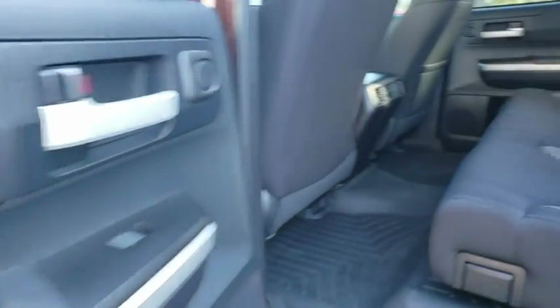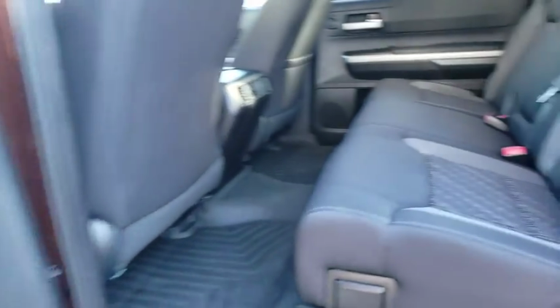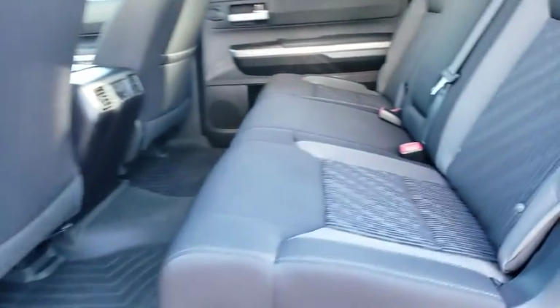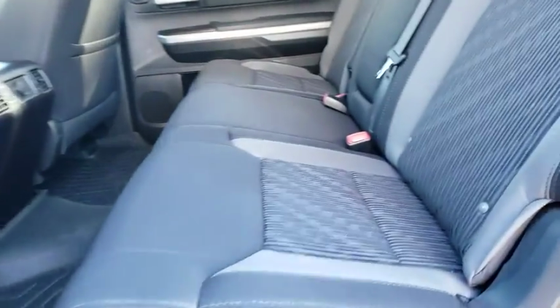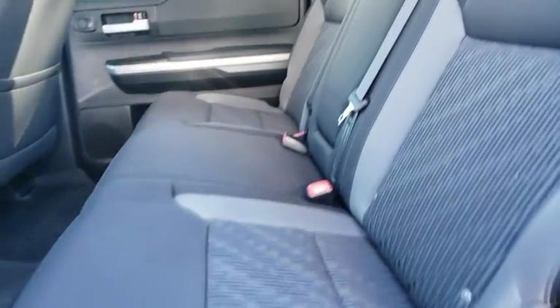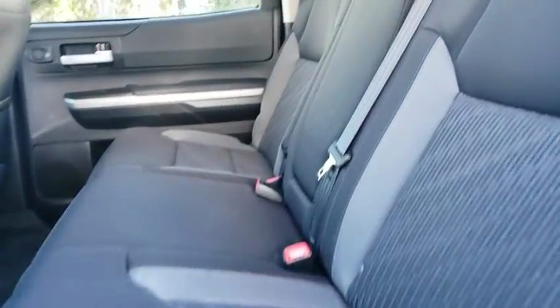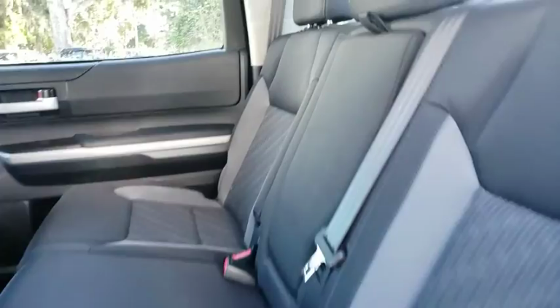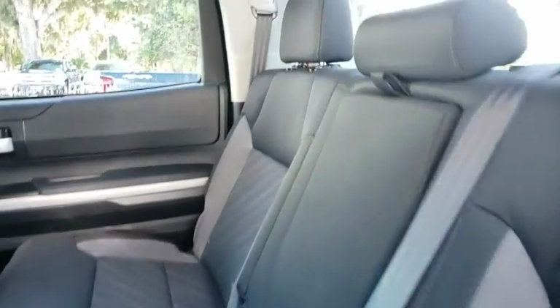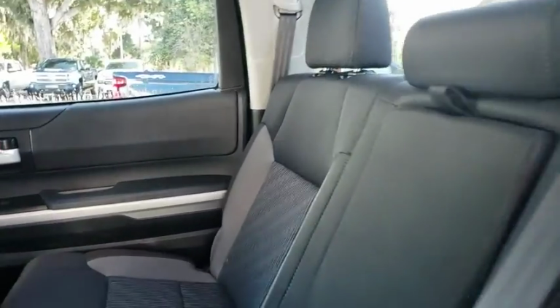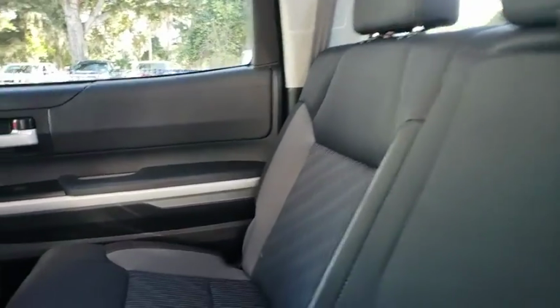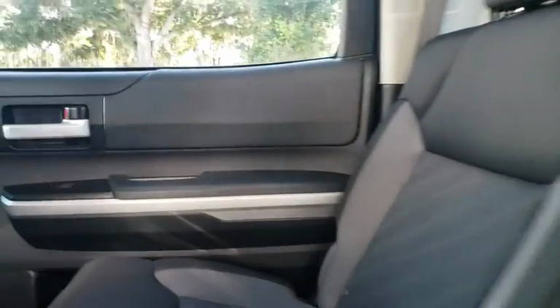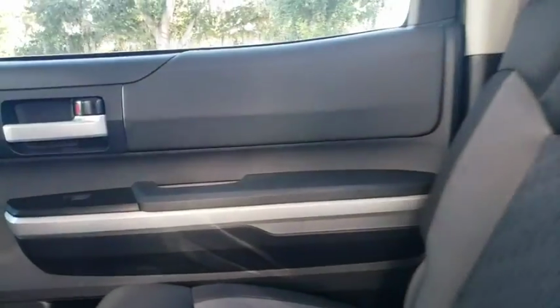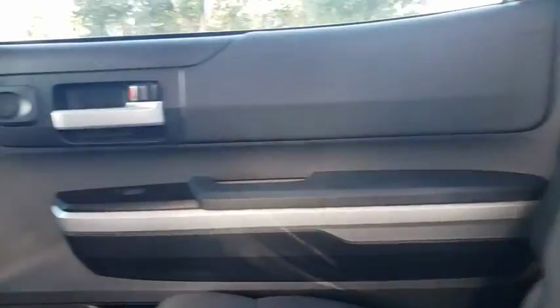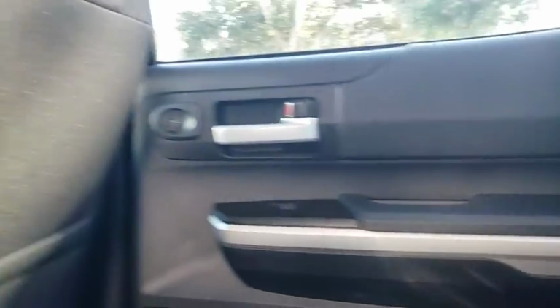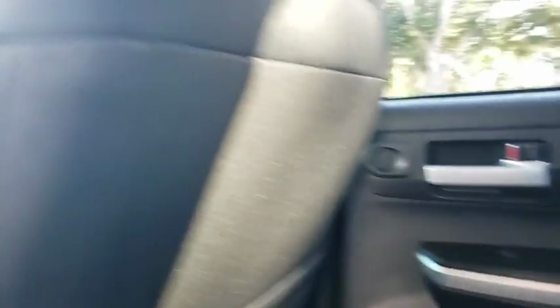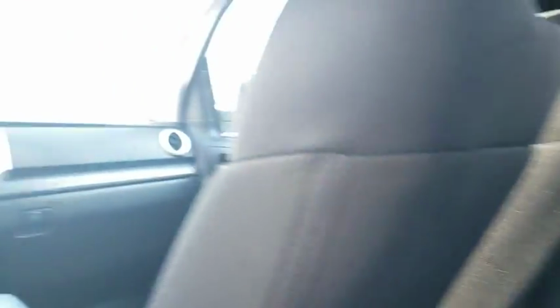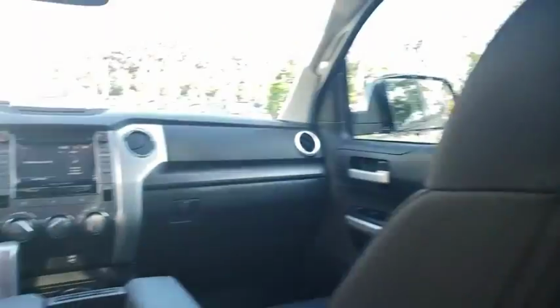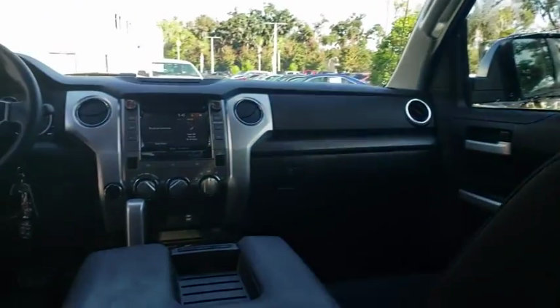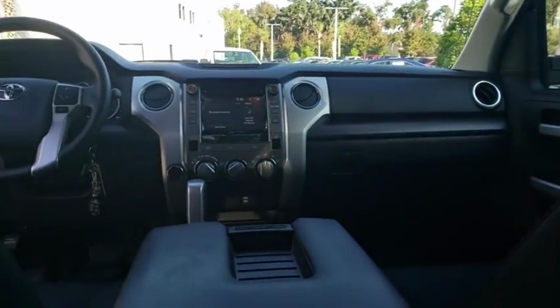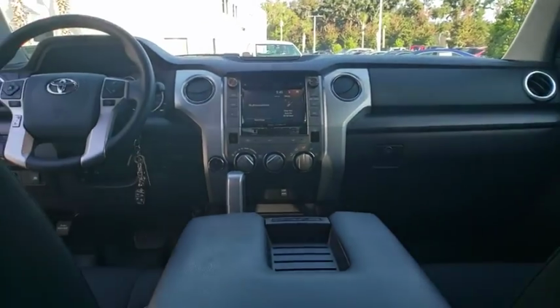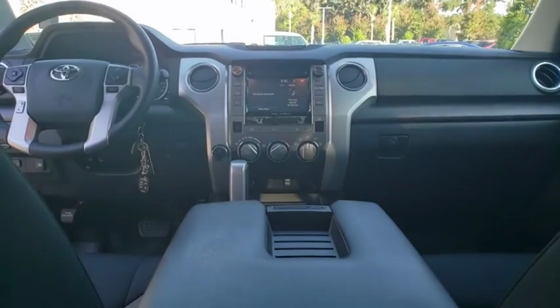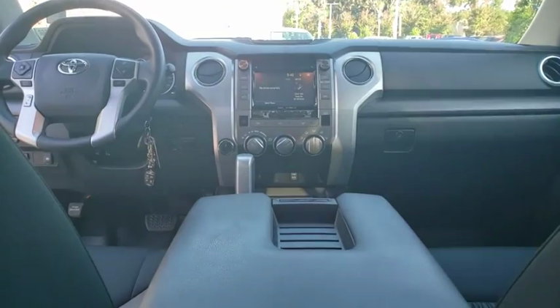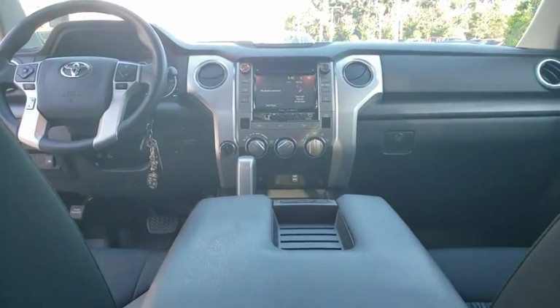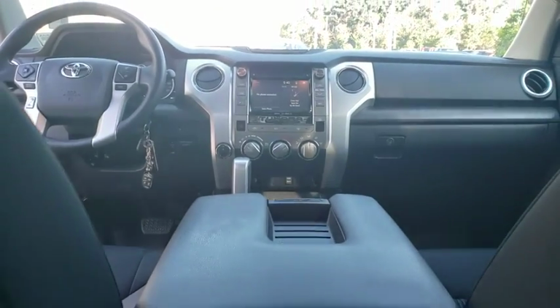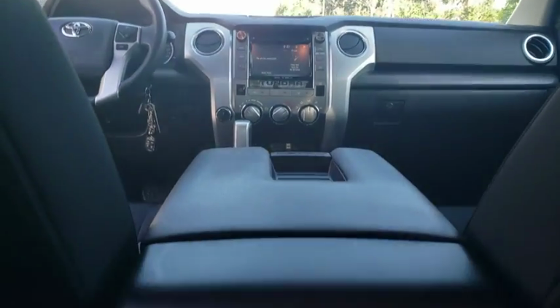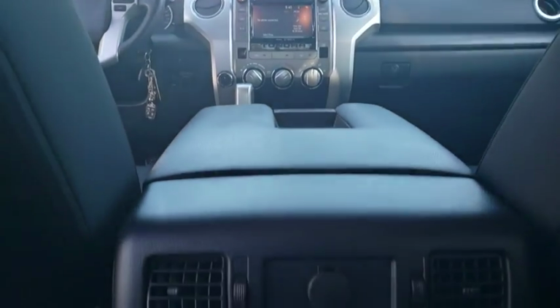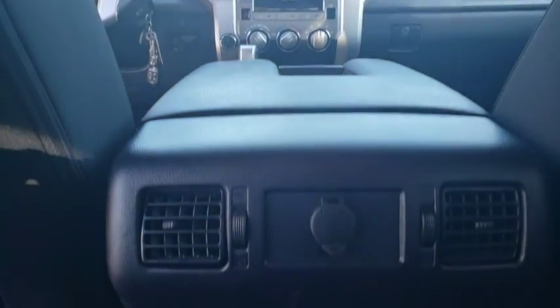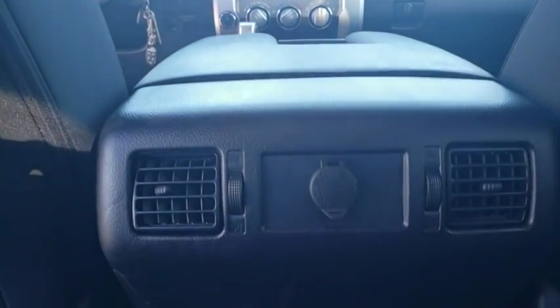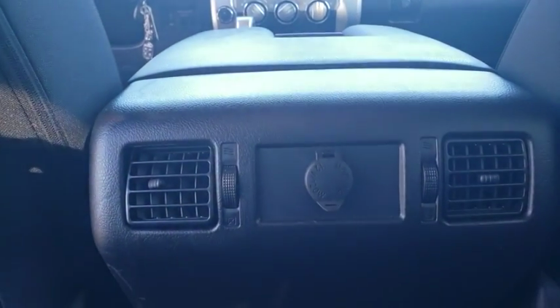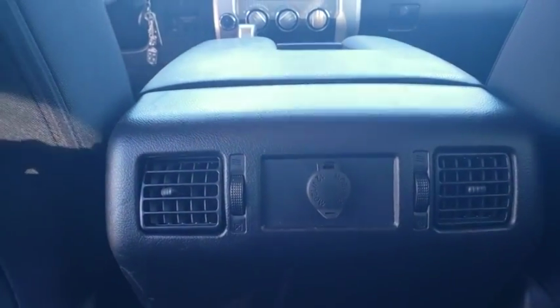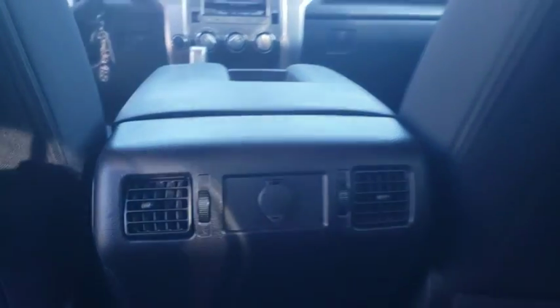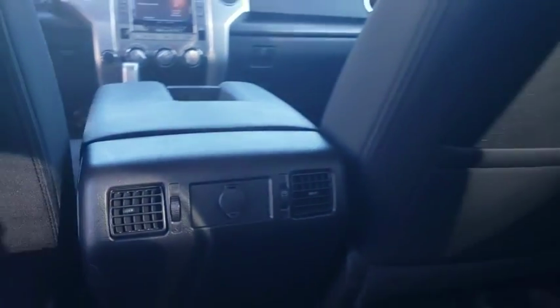This vehicle has less than 45,000 miles. Here are some of this vehicle's great options: keyless entry, anti-lock braking system, tow hitch, traction control, stability control, backup camera.